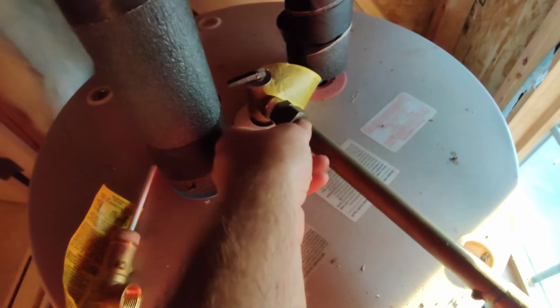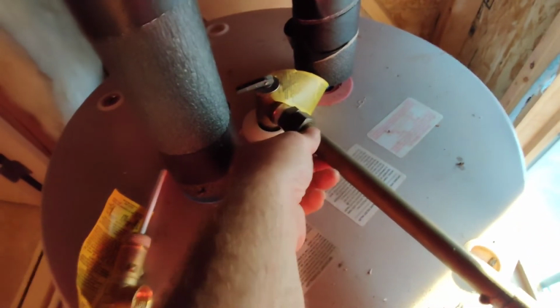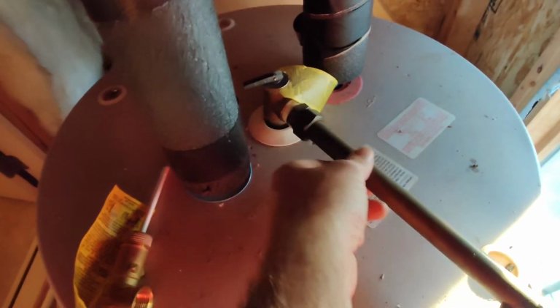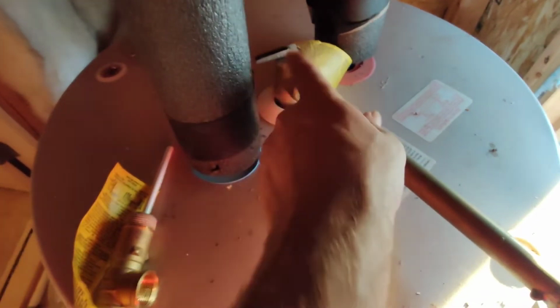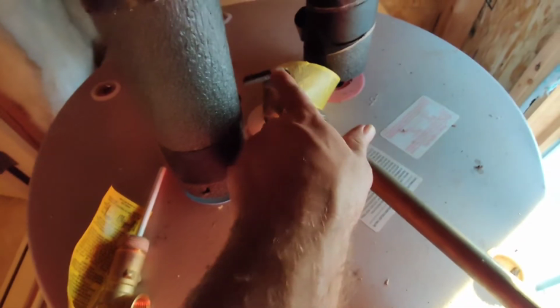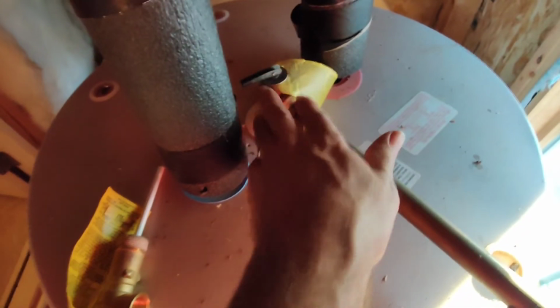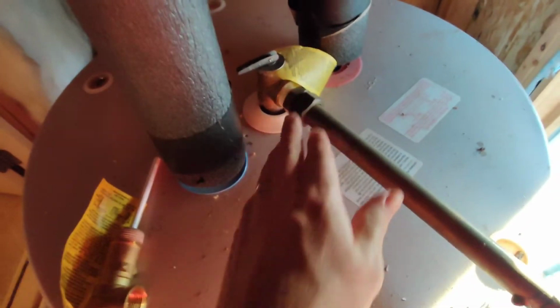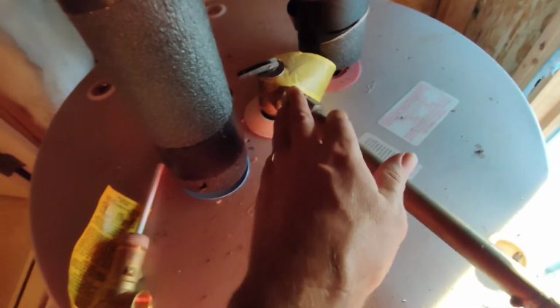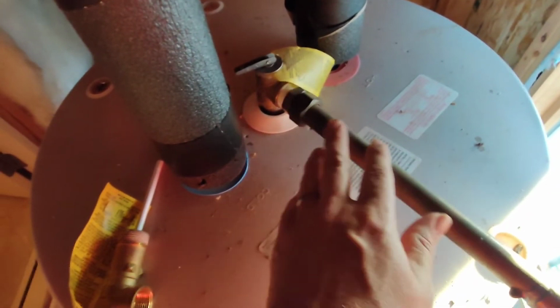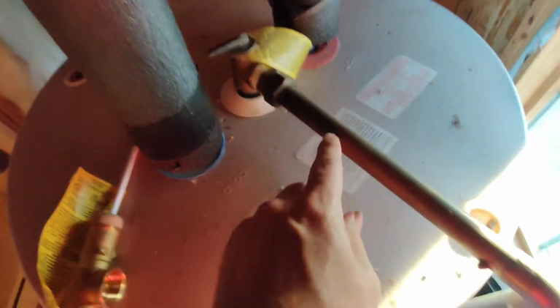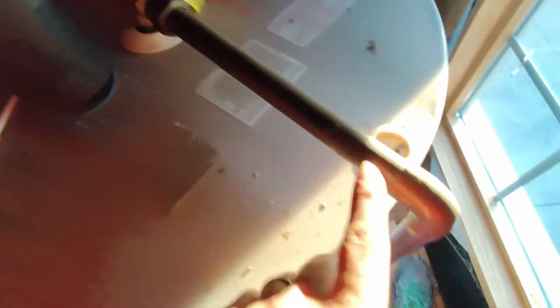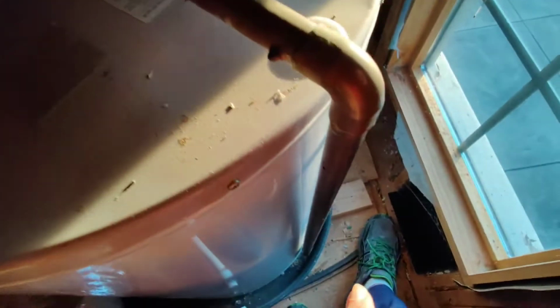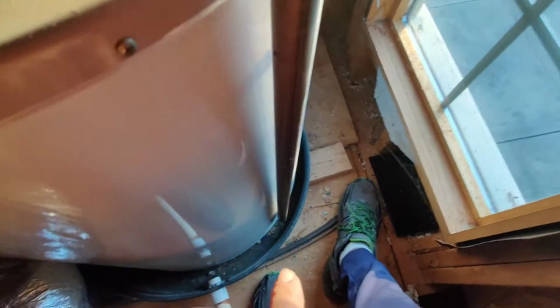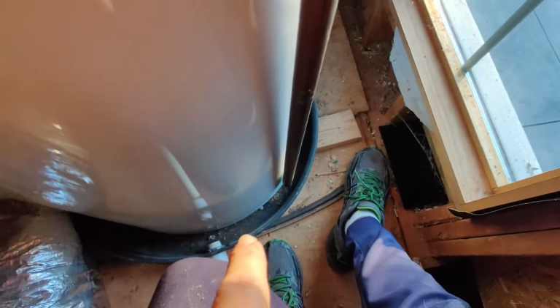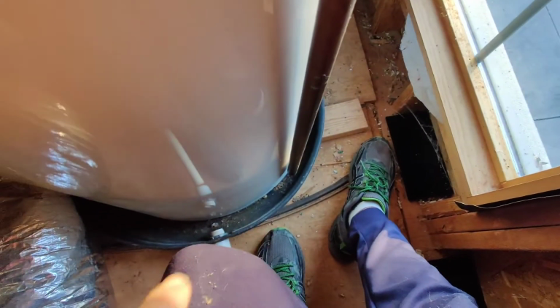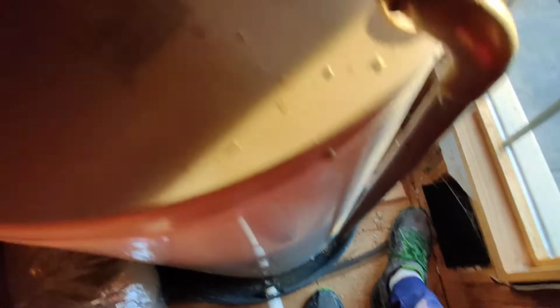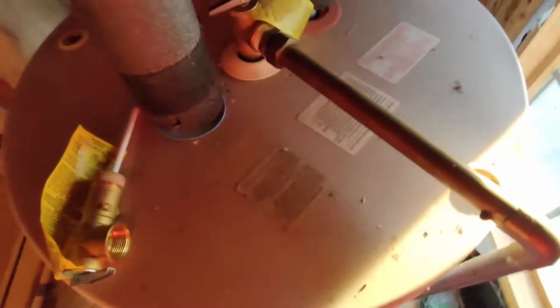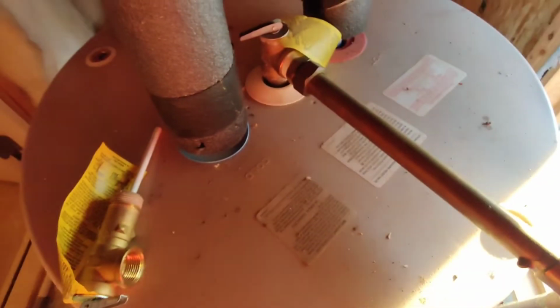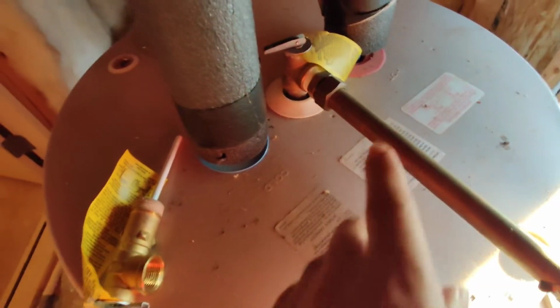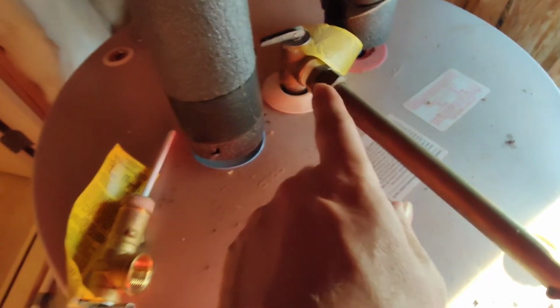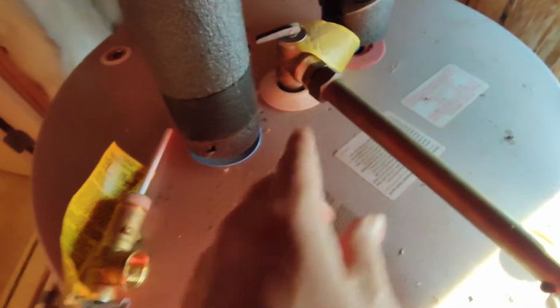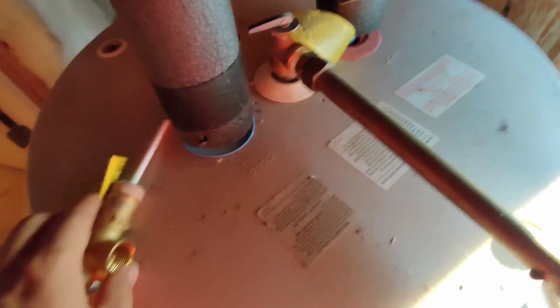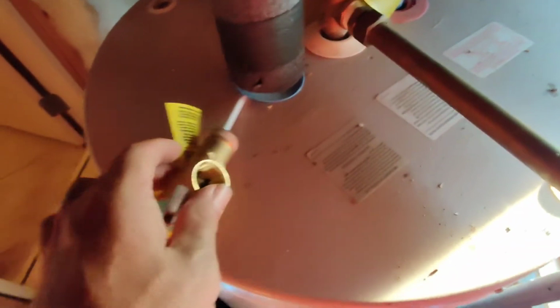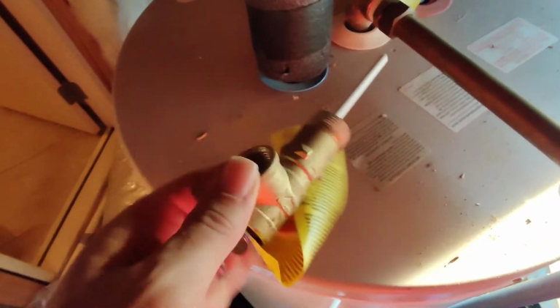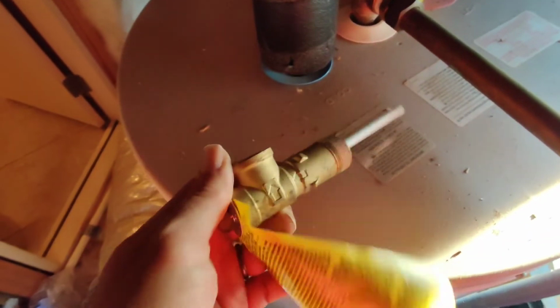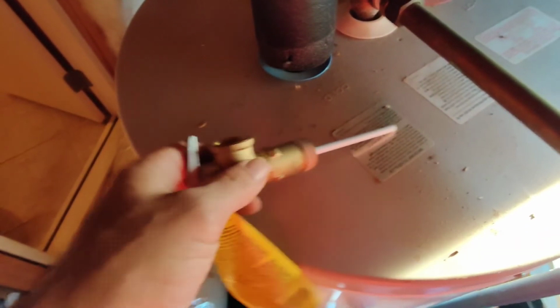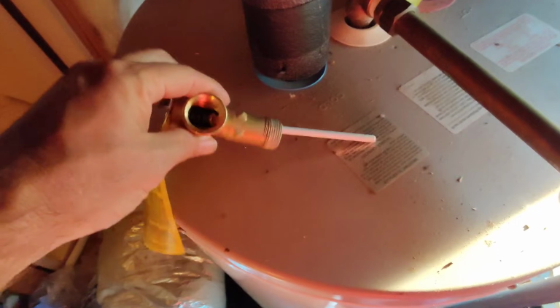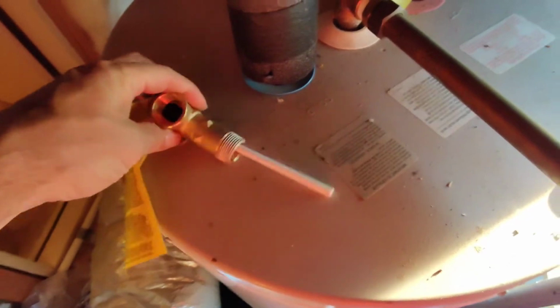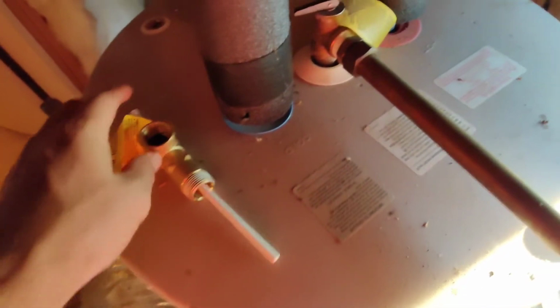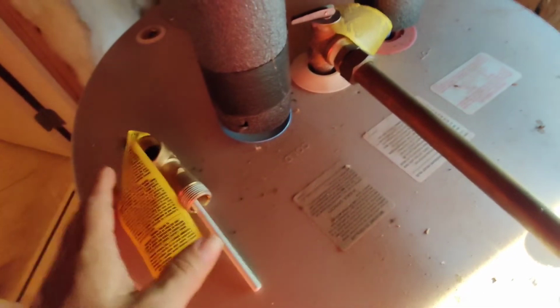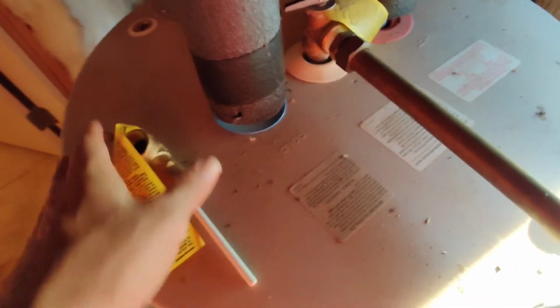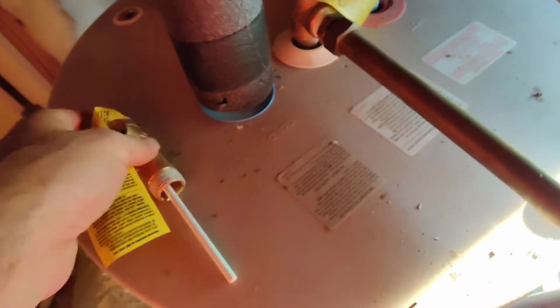This is a TPR valve right here. There's basically a spring in there that depresses — it has to be piped down to the catch pan. There's a spring in there, and I actually have one here I'll show you. And that depresses.